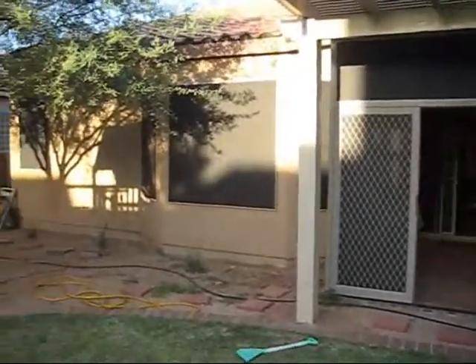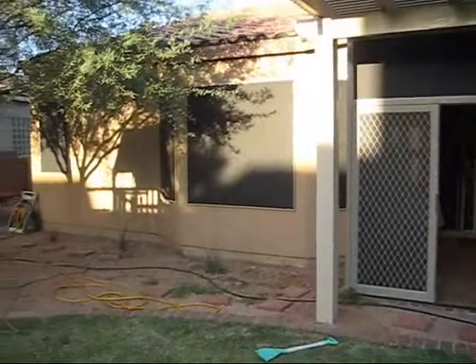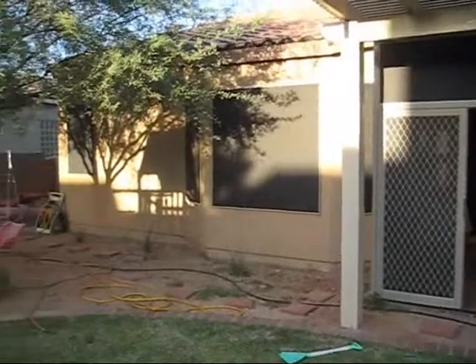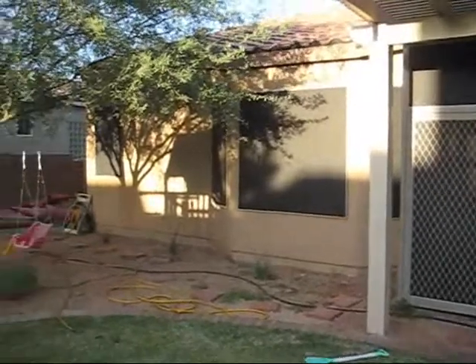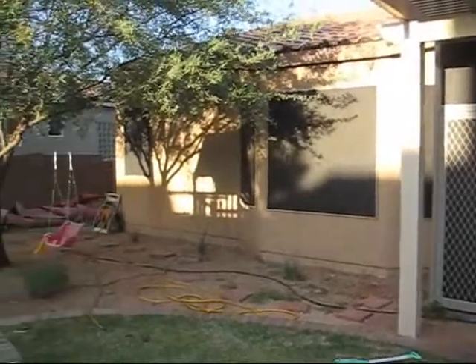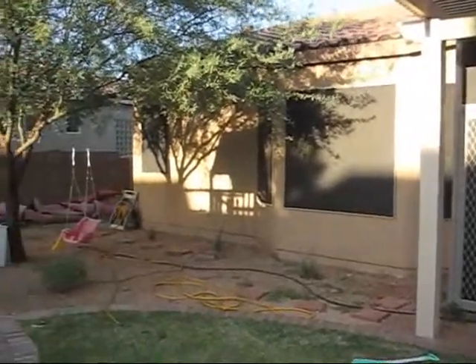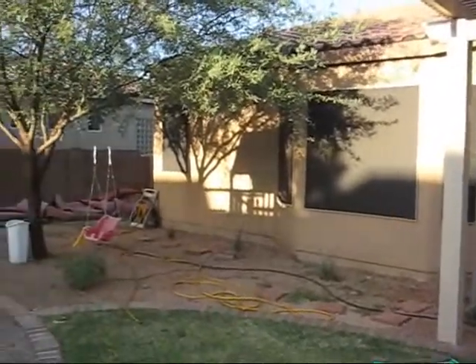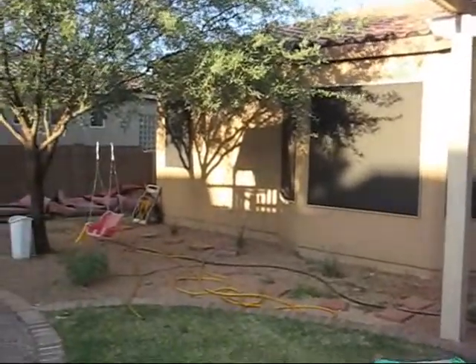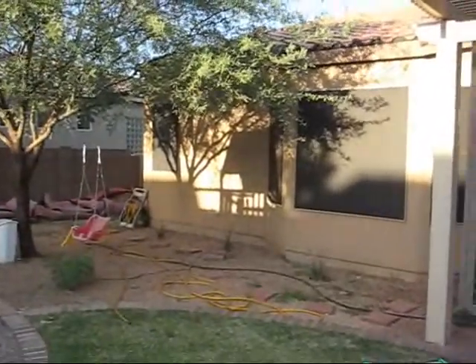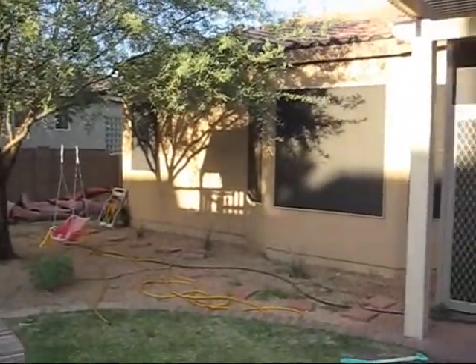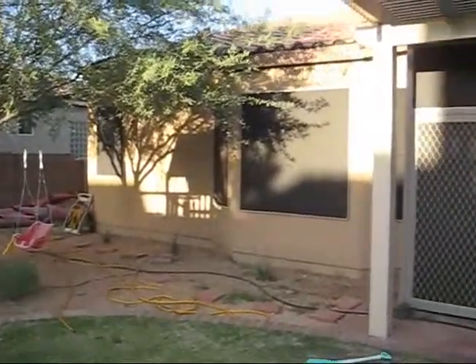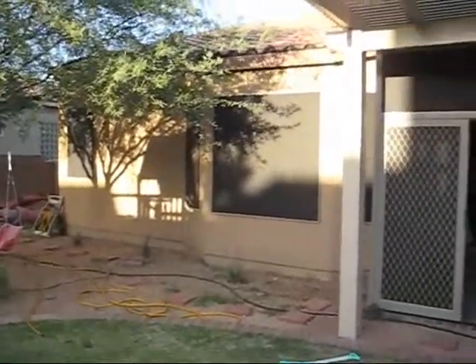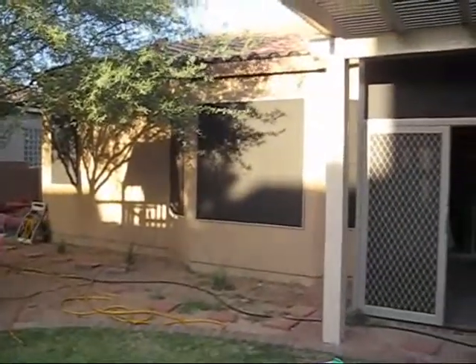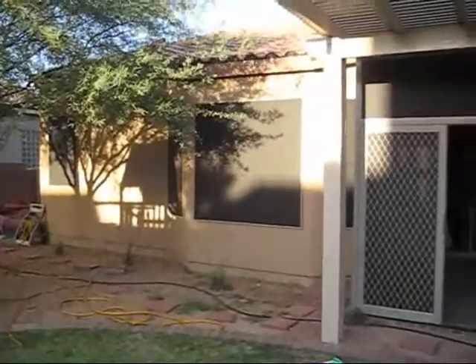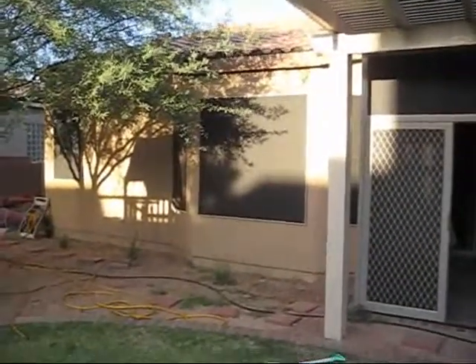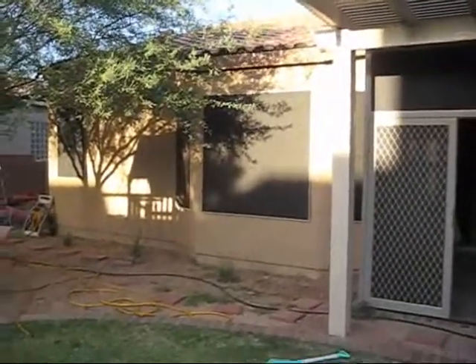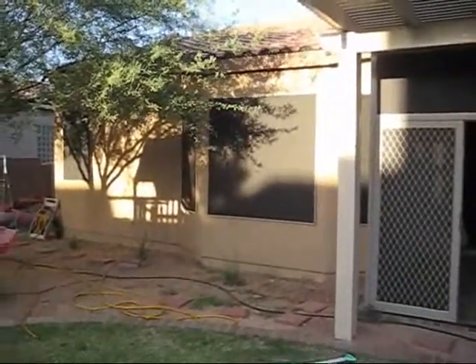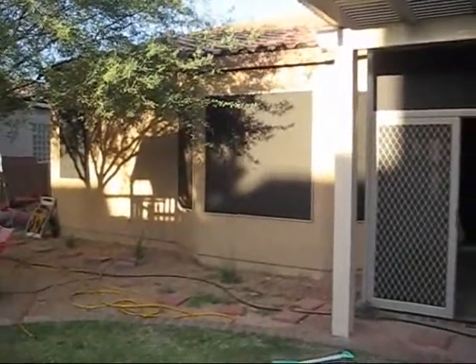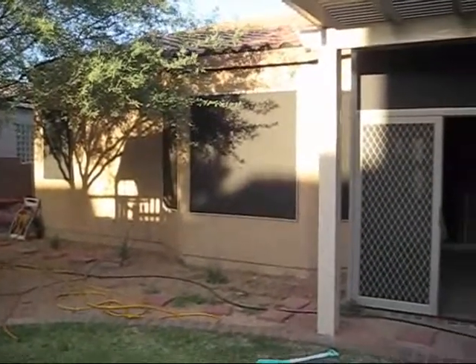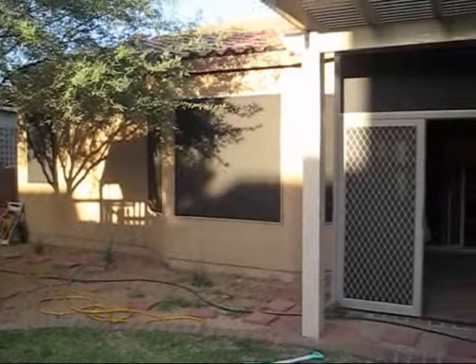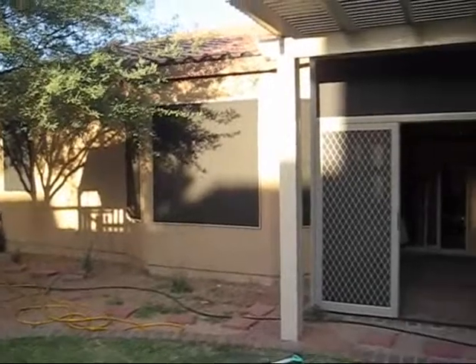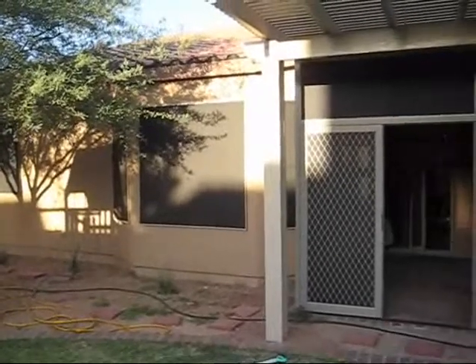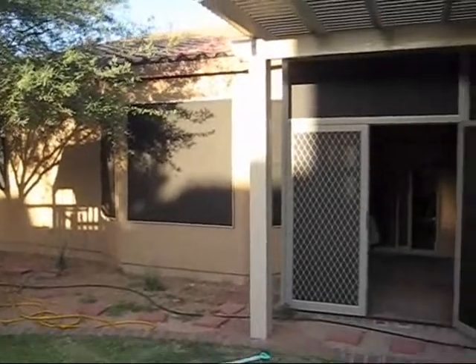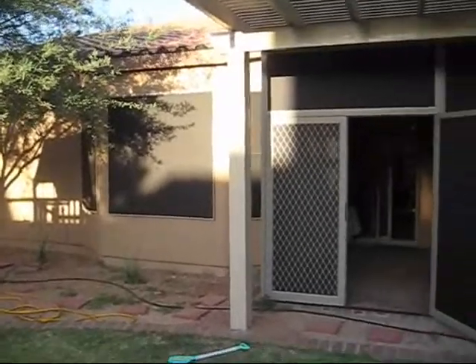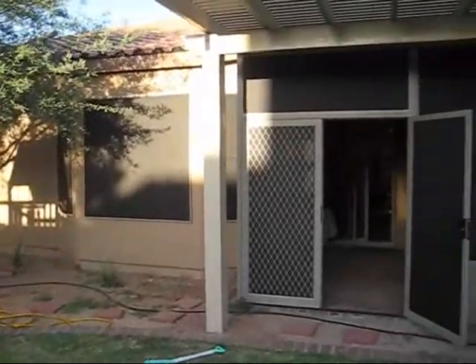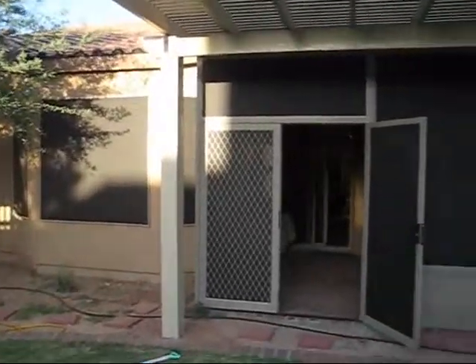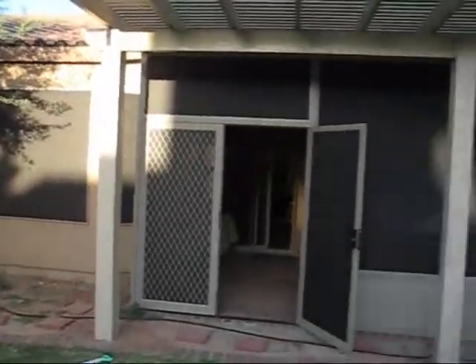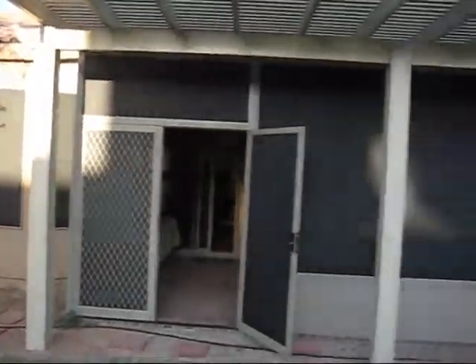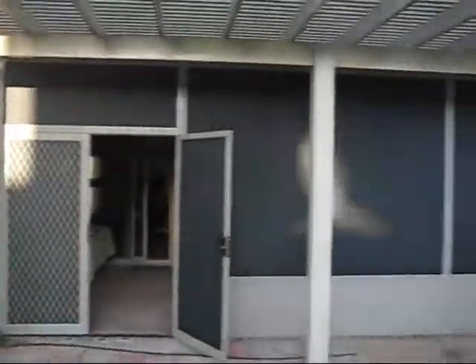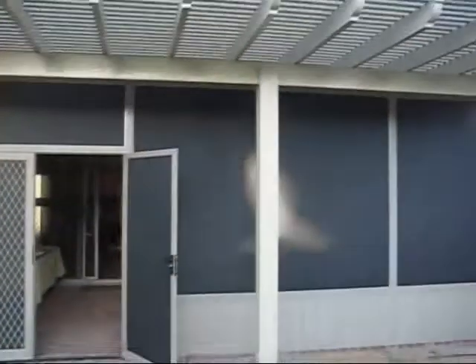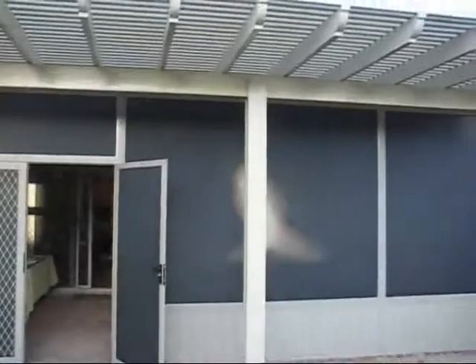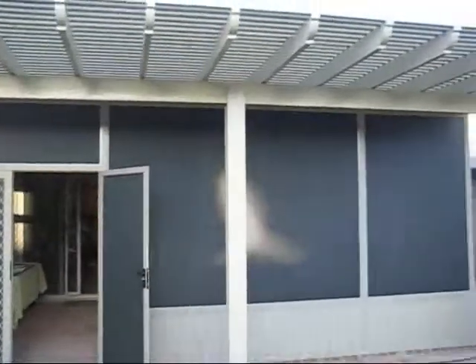We also have shades on all the windows. We've got that red felt that we're trying to work with — that'll be the next project, getting the rocks.